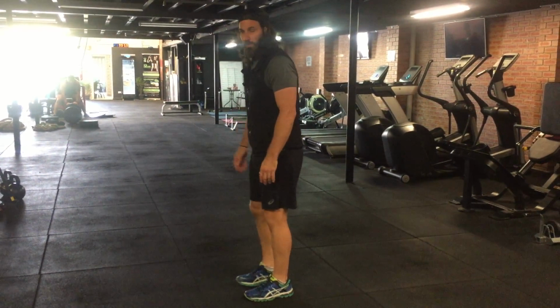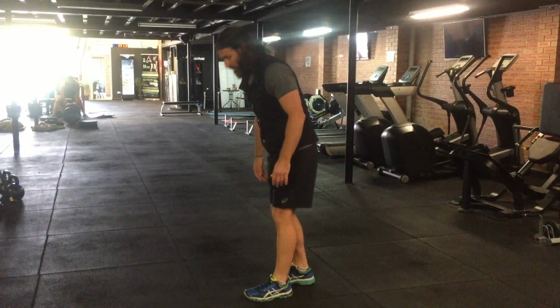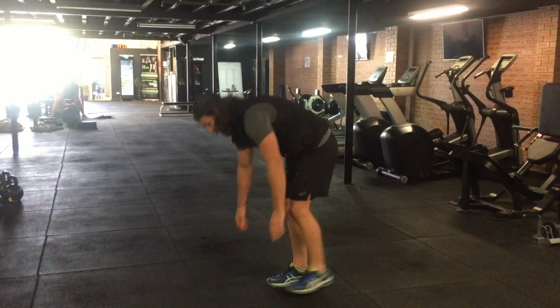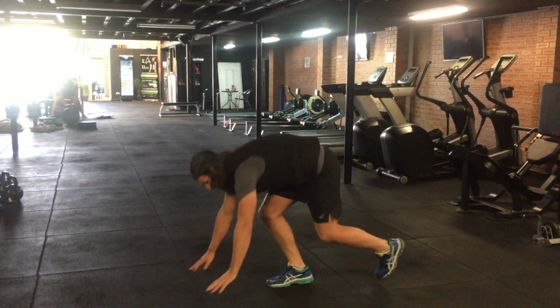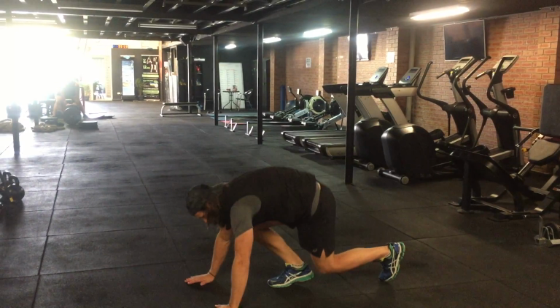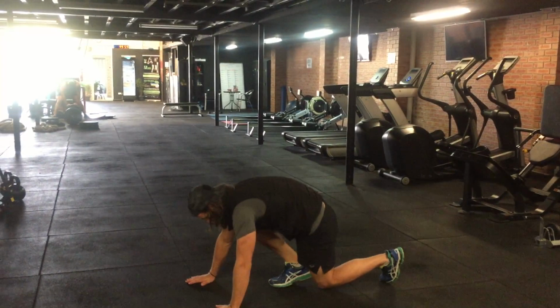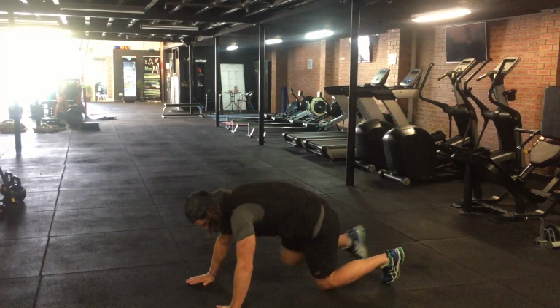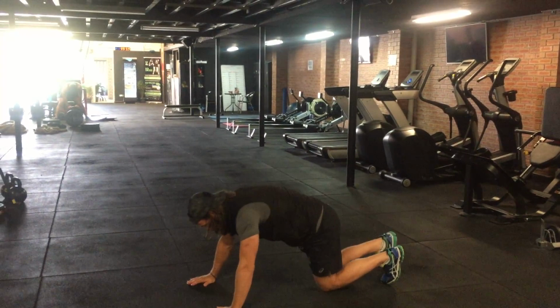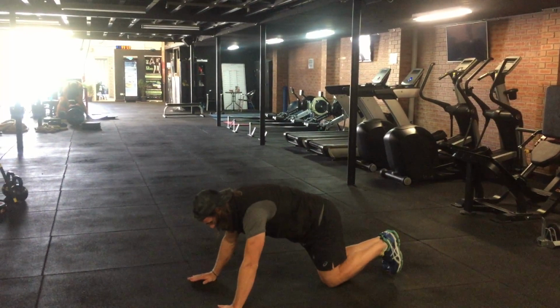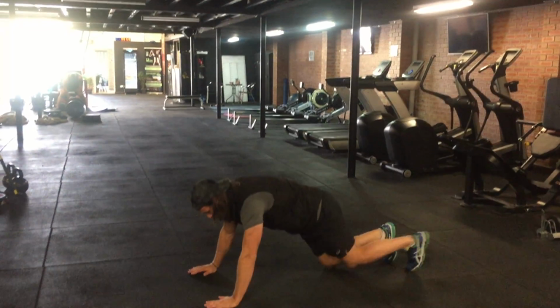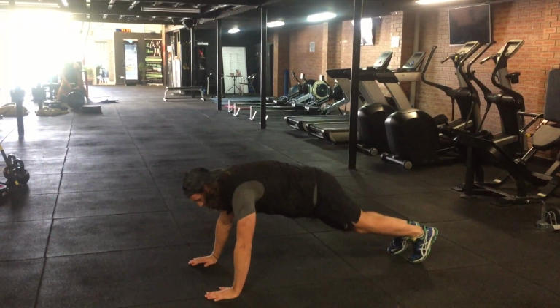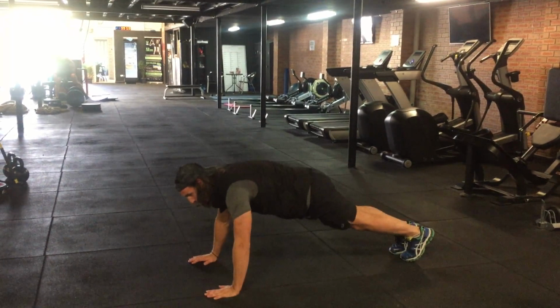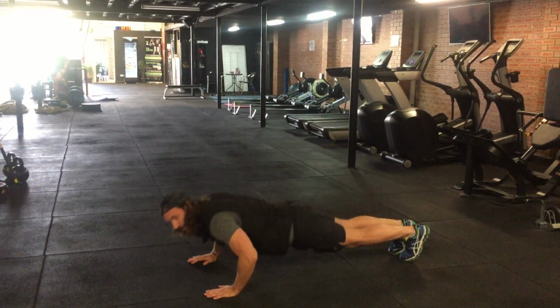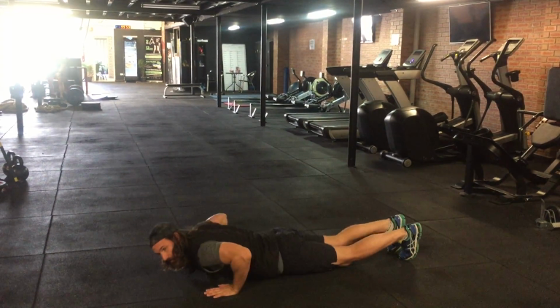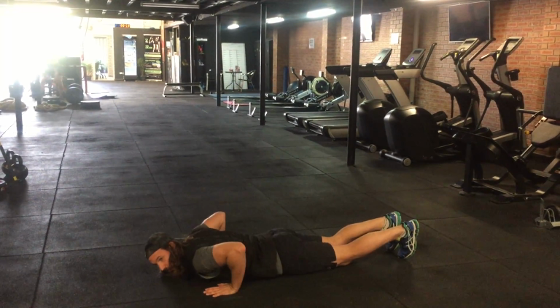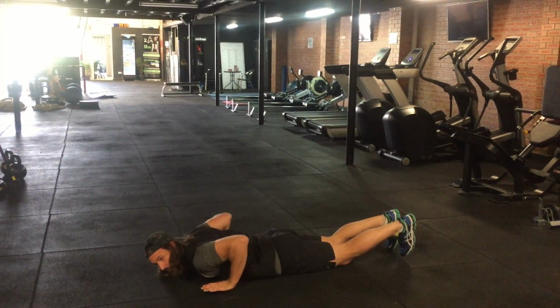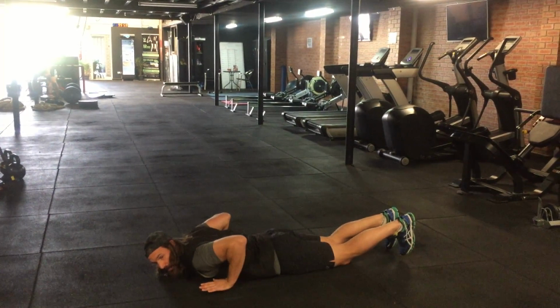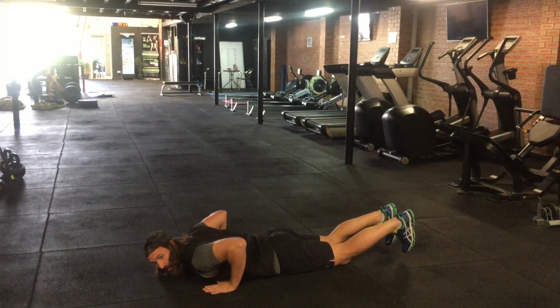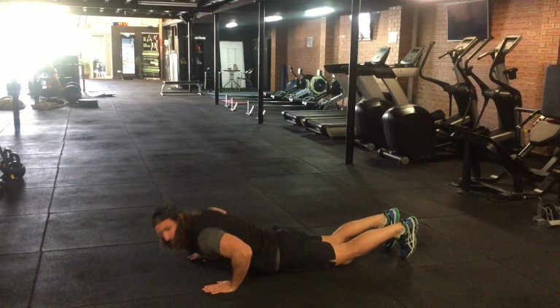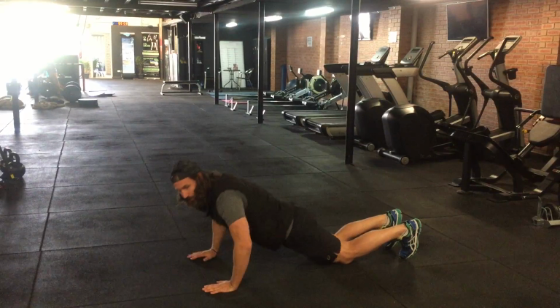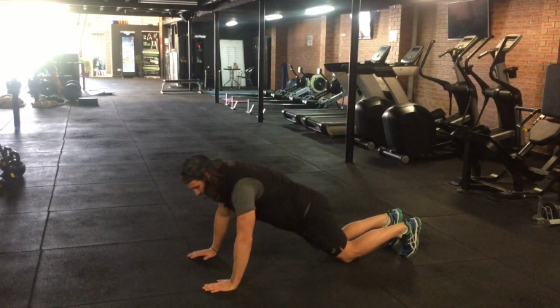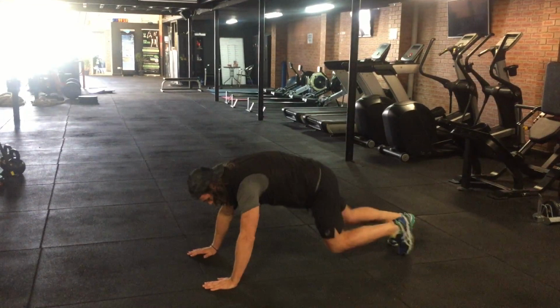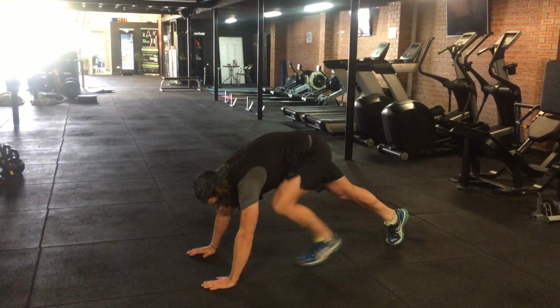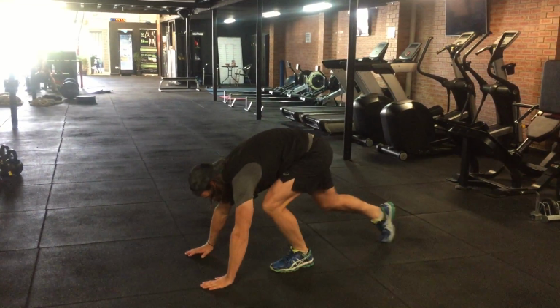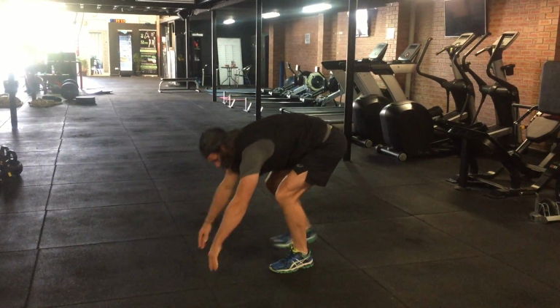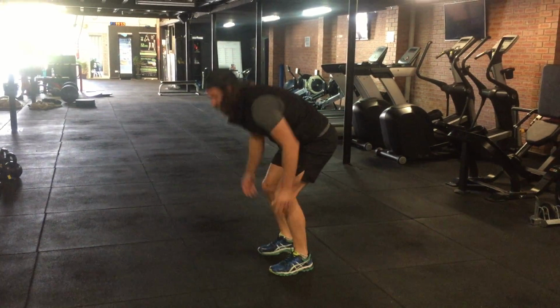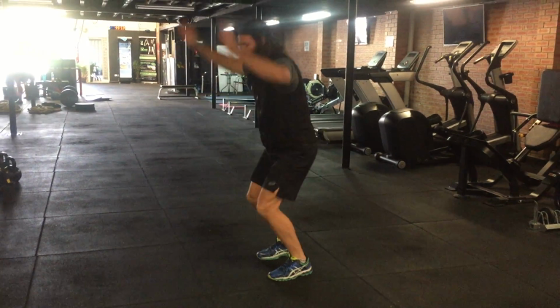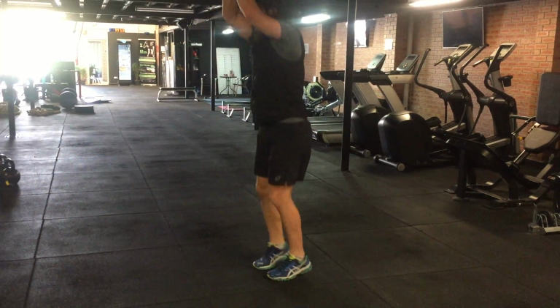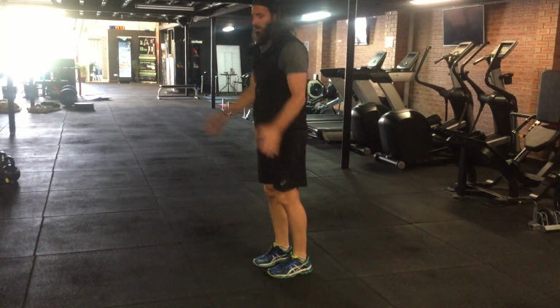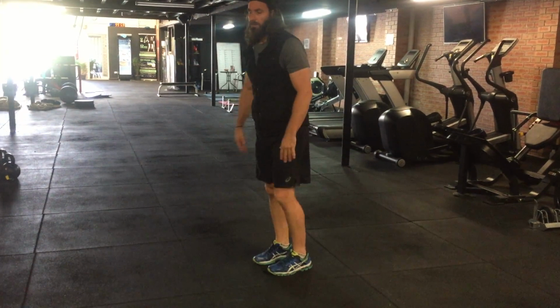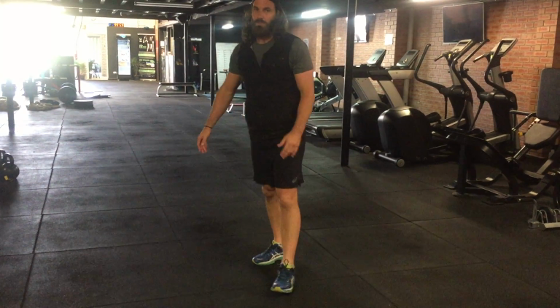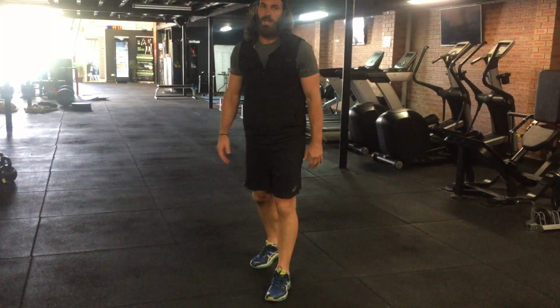Broken down further, you can go to your knees, feet back, lower yourself to the ground, peel yourself back up one foot at a time, and finish with a clap.